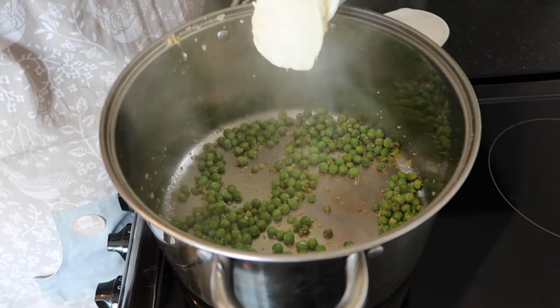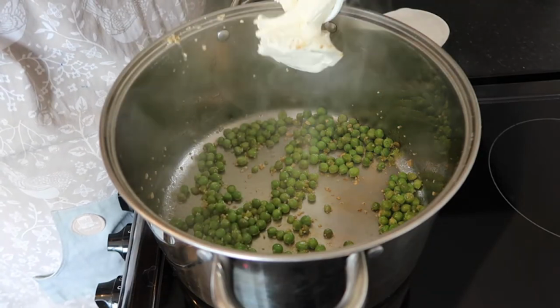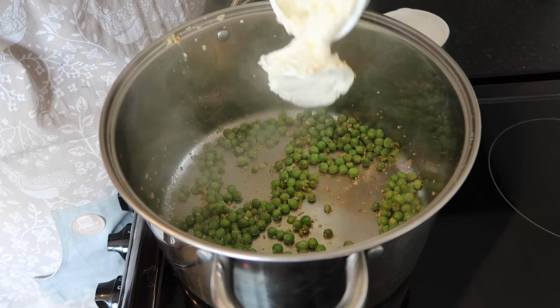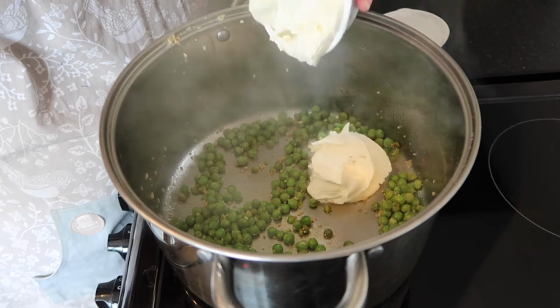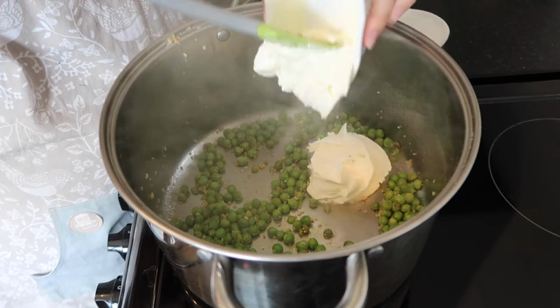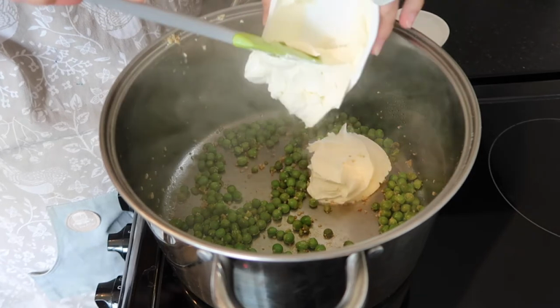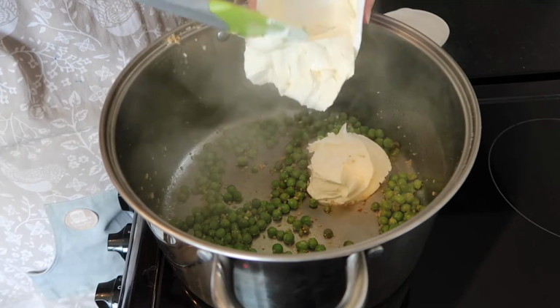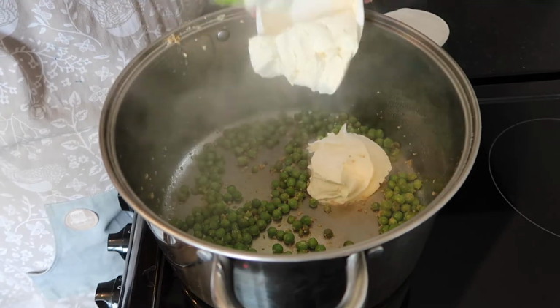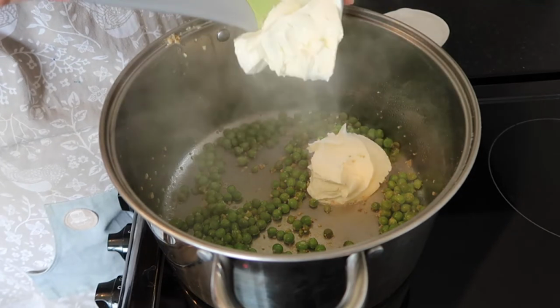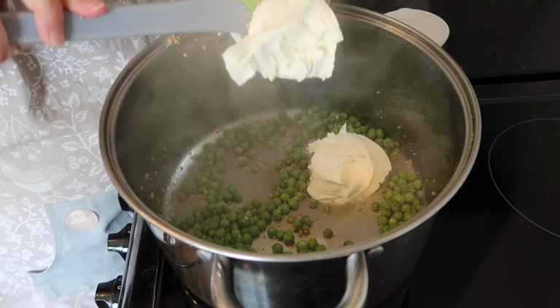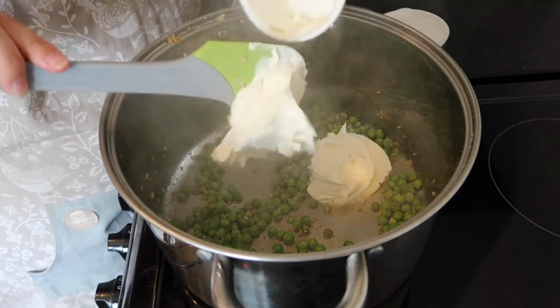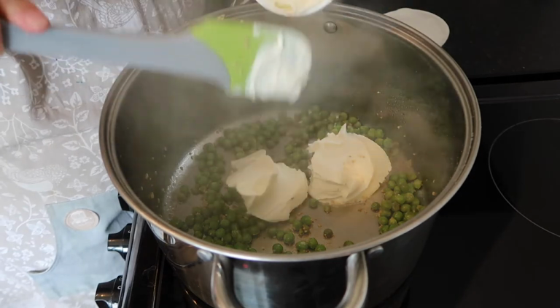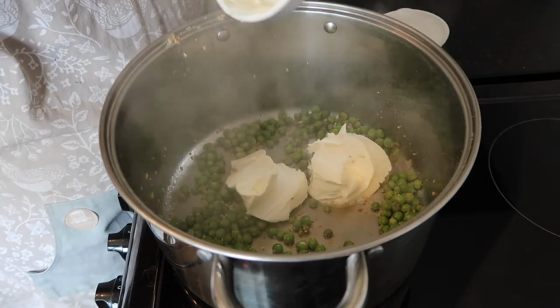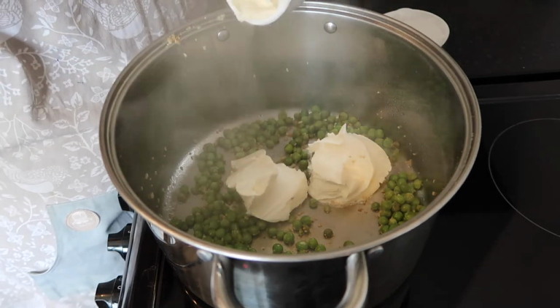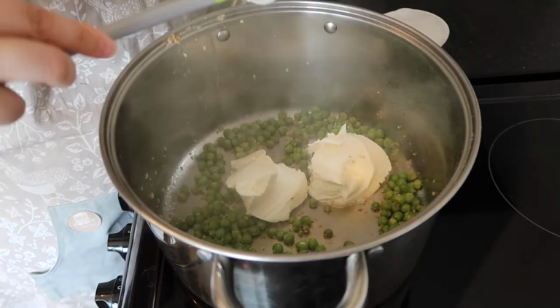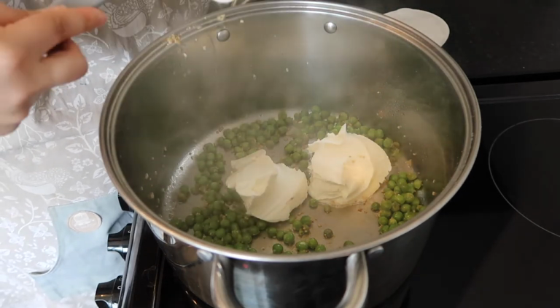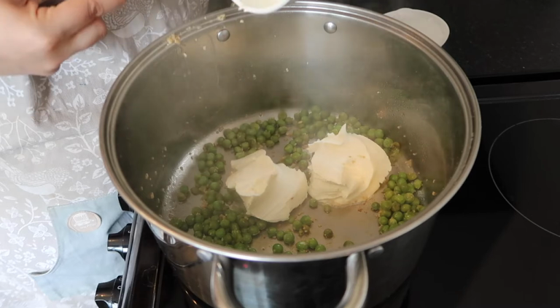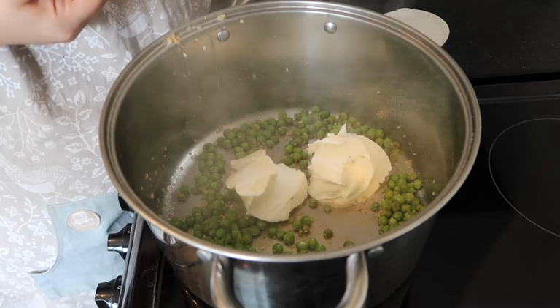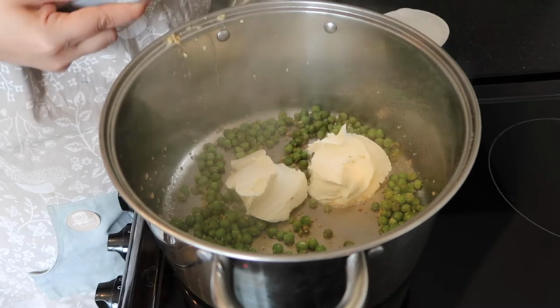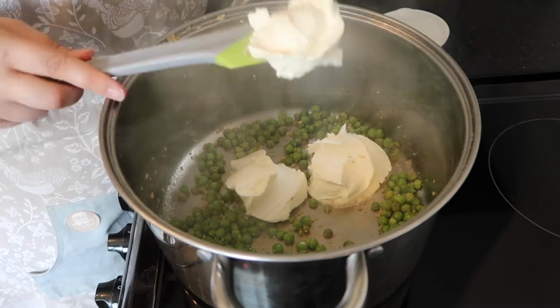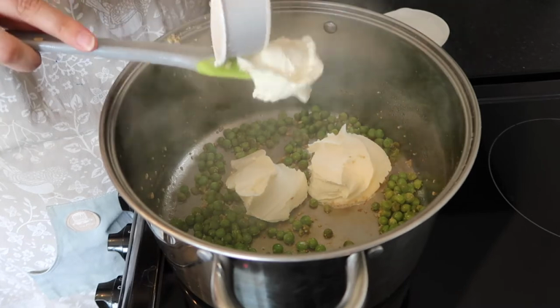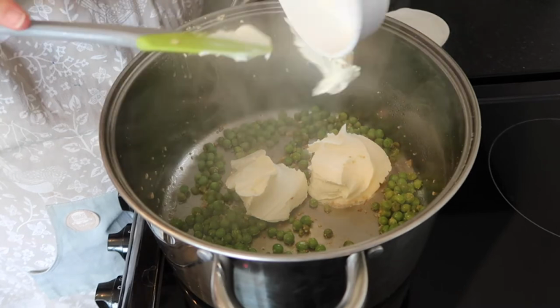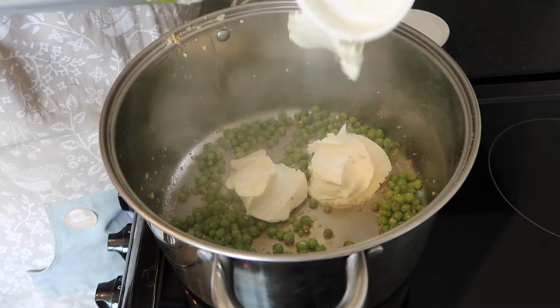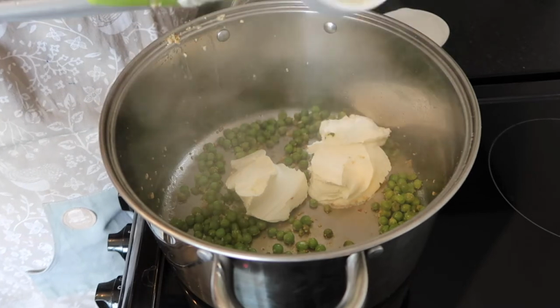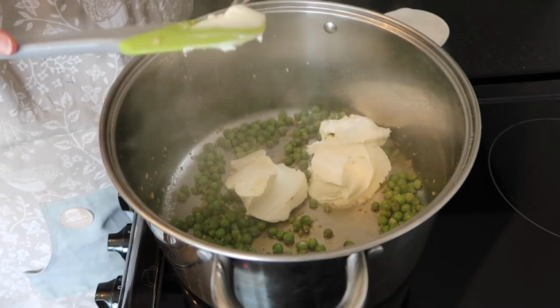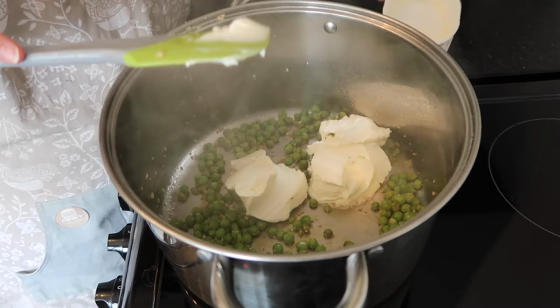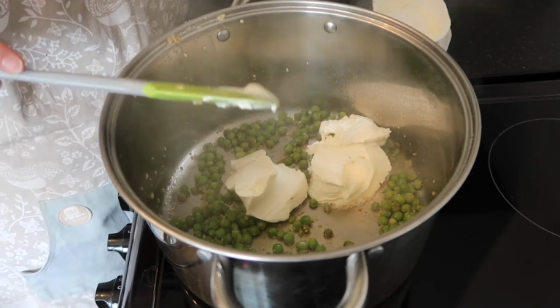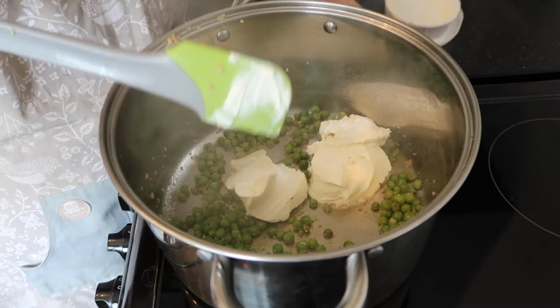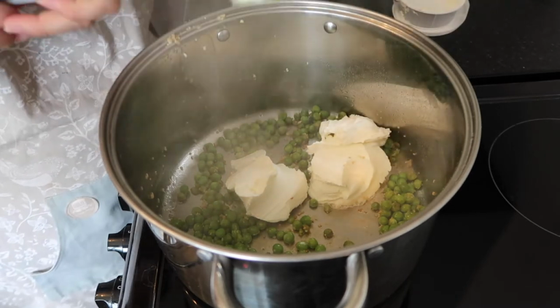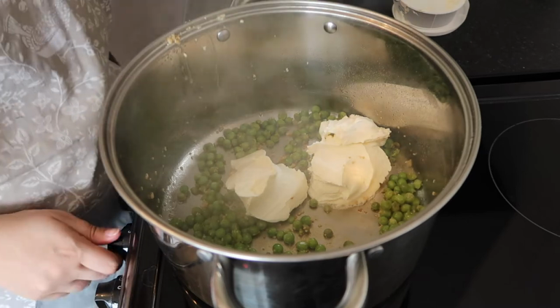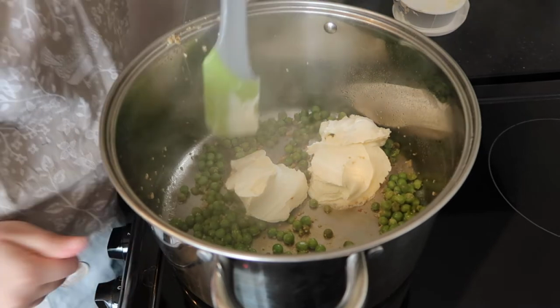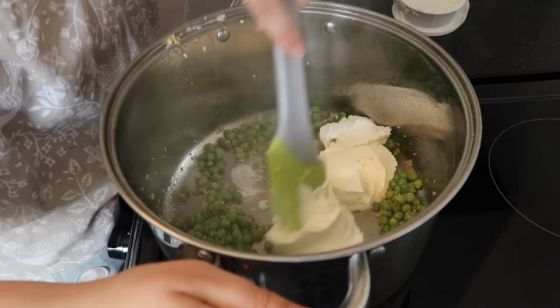Then here comes the sauce — it's so easy. You're just going to dump in your whole tub of soft cheese or cream cheese, right in. This is pretty much the basis for your sauce. Let it melt, making sure your heat is not up too high, because it will stick — and trust me, if you've ever burnt soft cheese in a pan, it's very hard to get off.